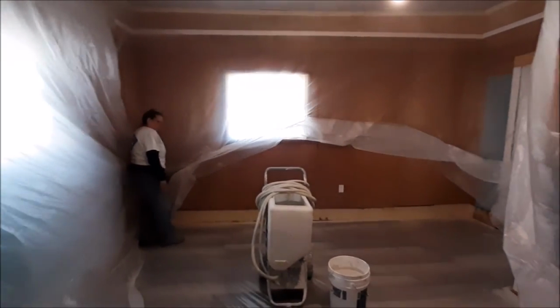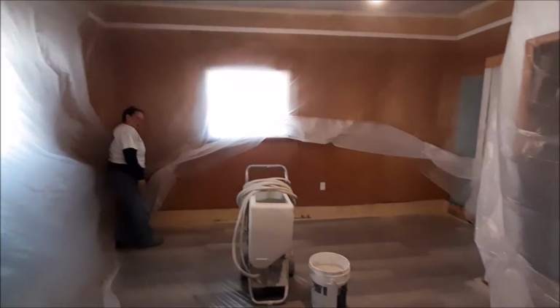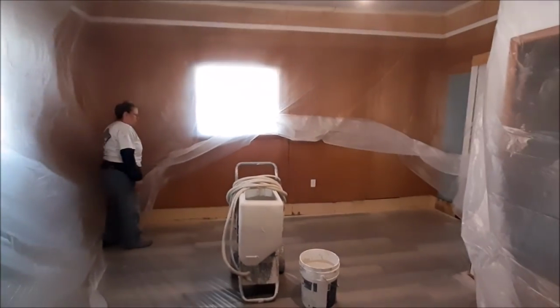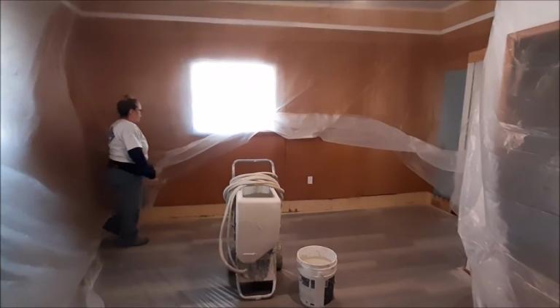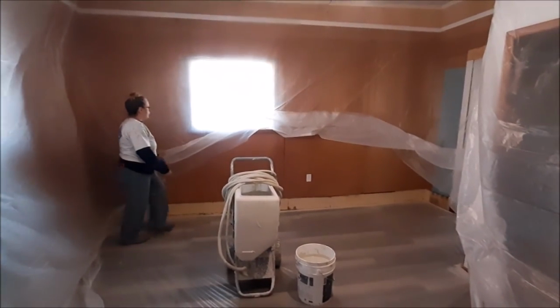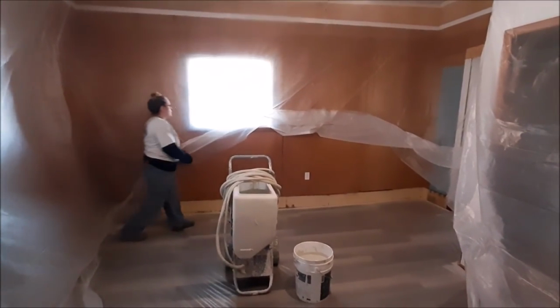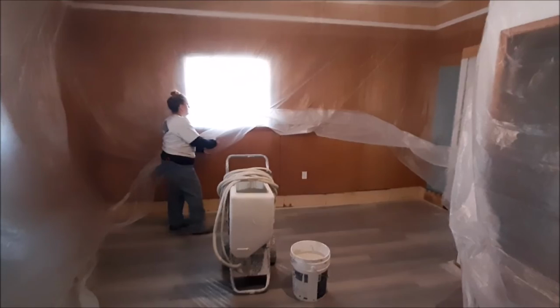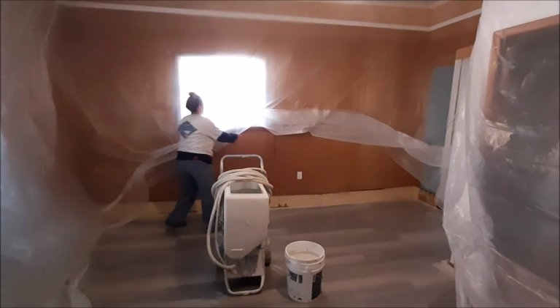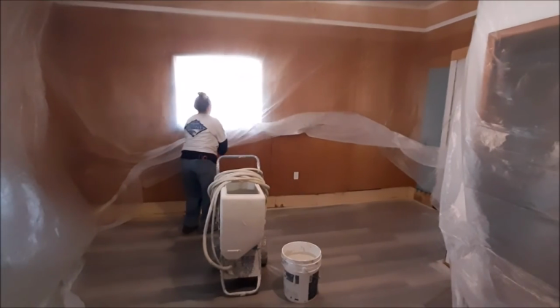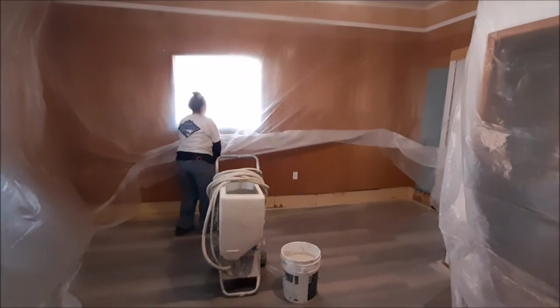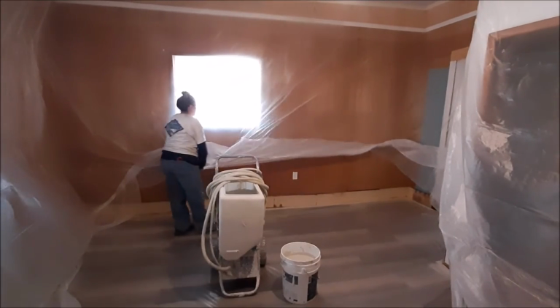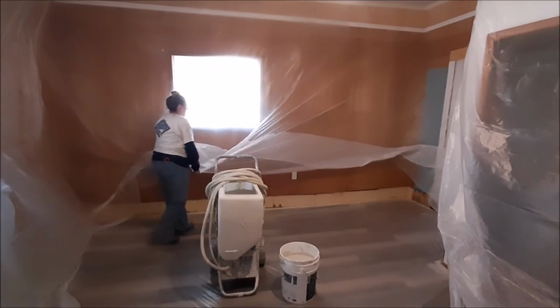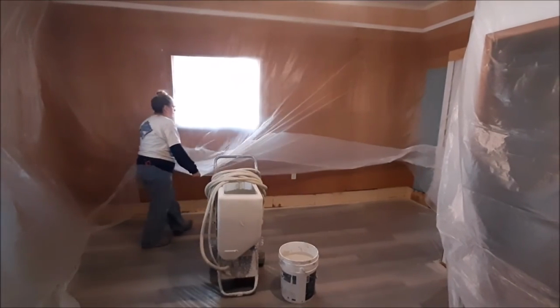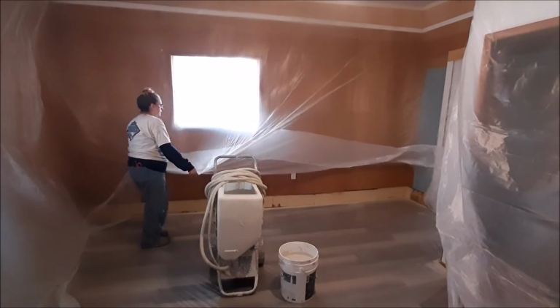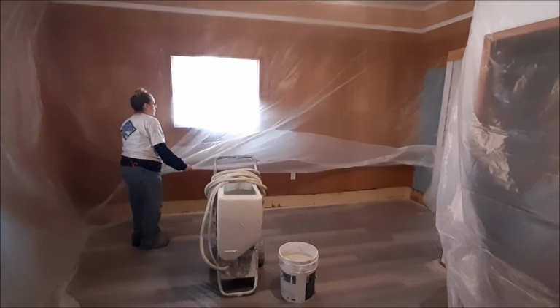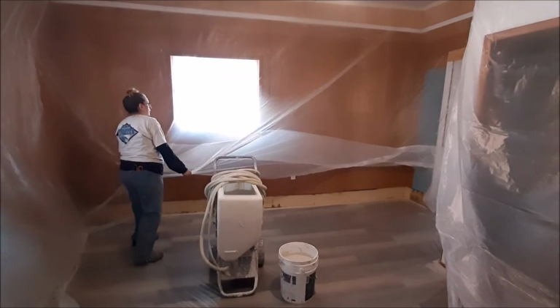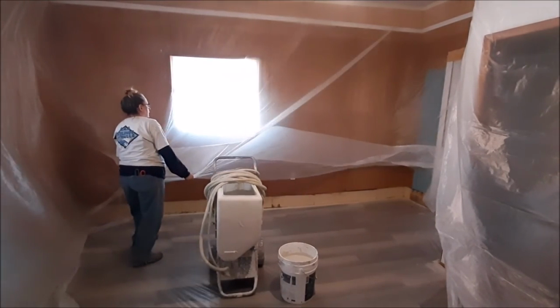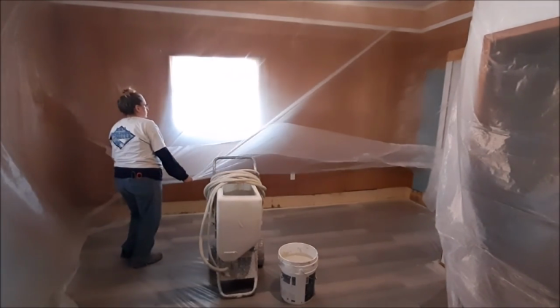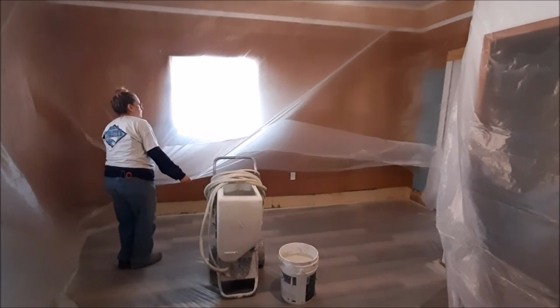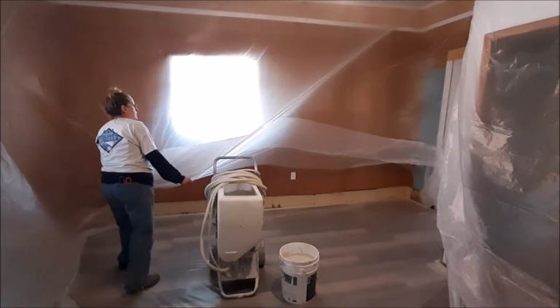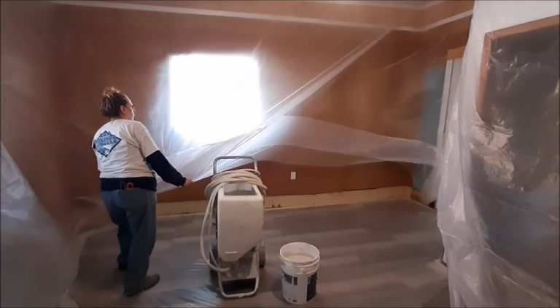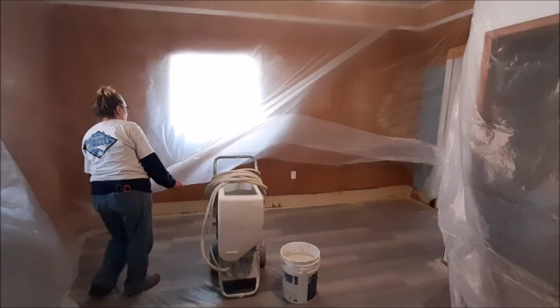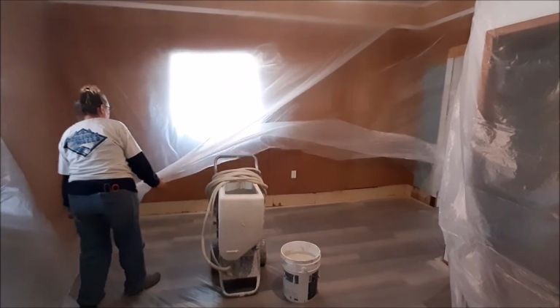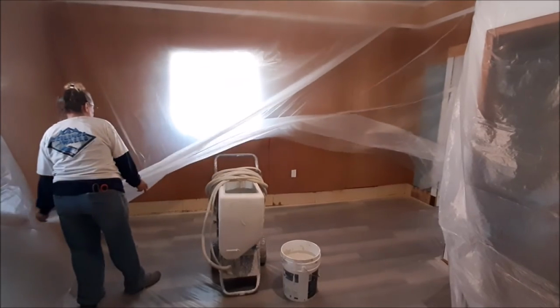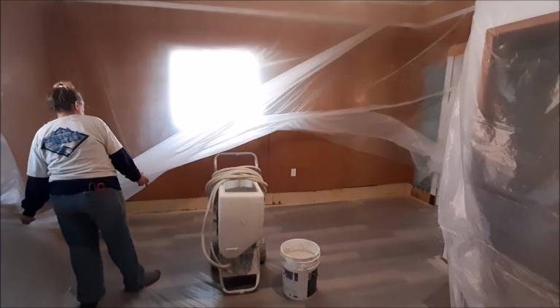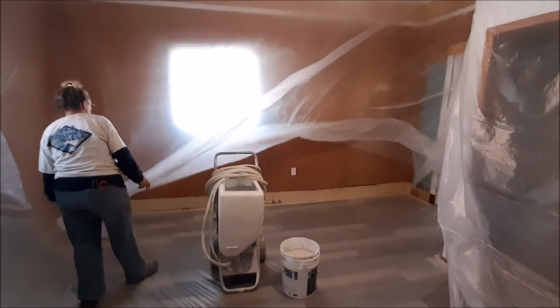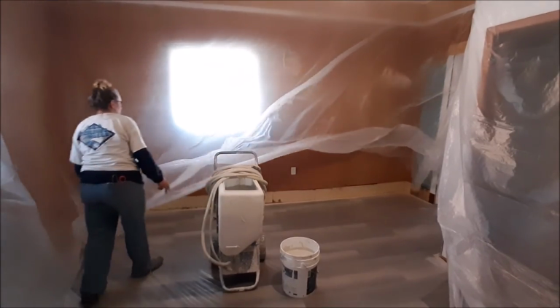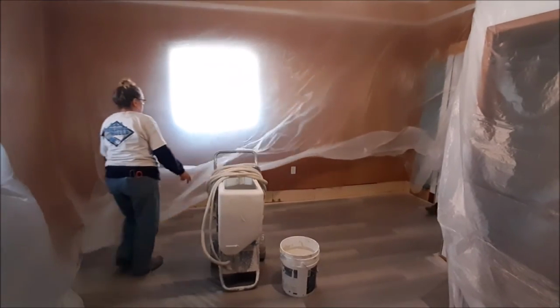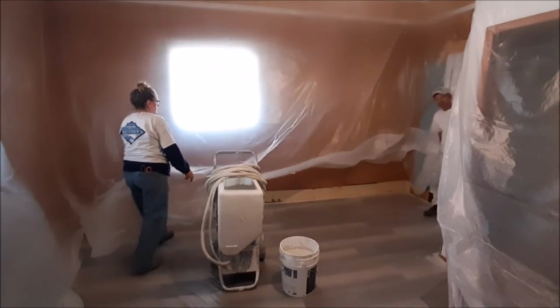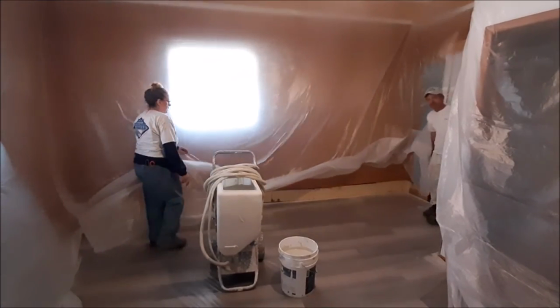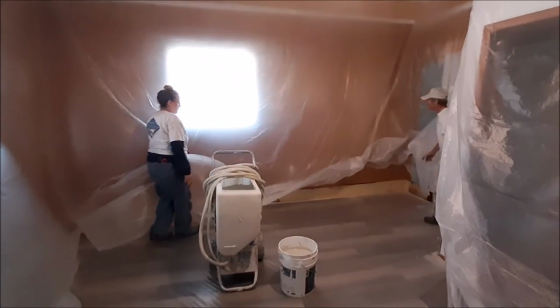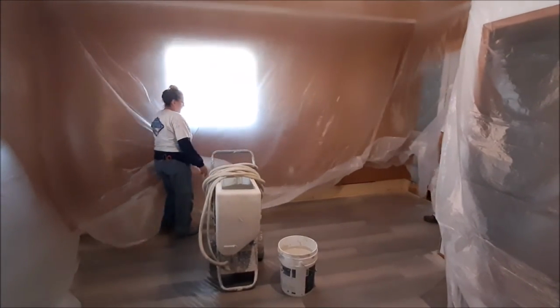But when you have windows, especially if the sun's shining in, it makes it poop out — it doesn't suck up to the wall.